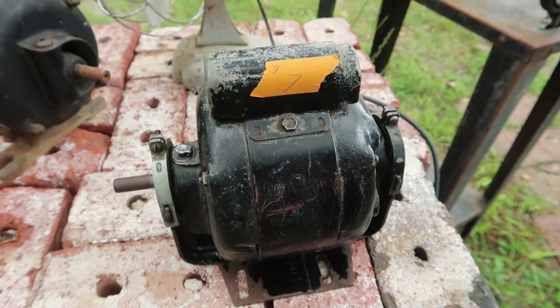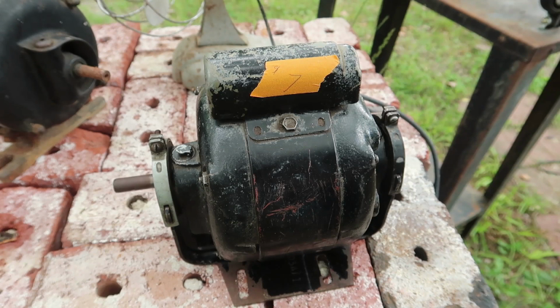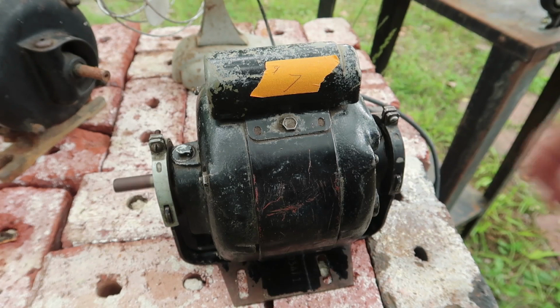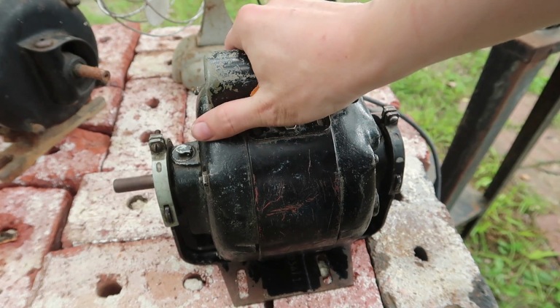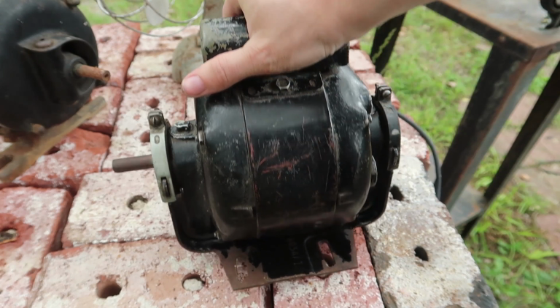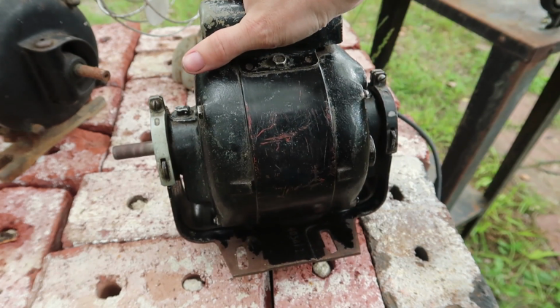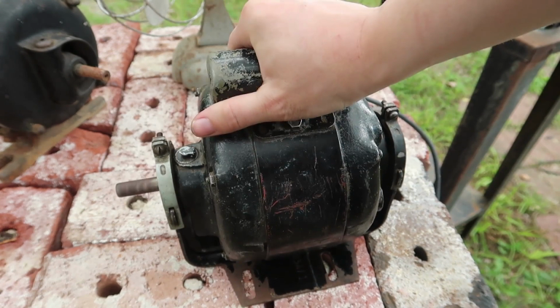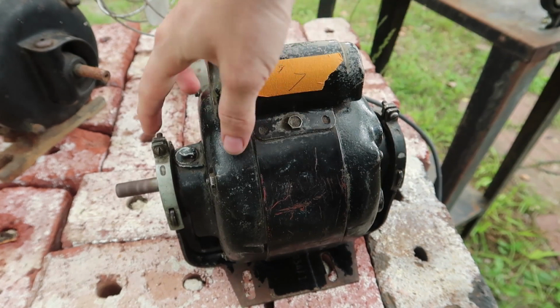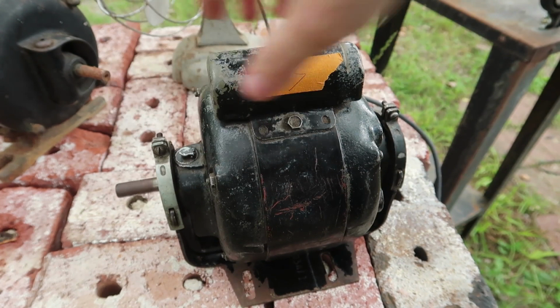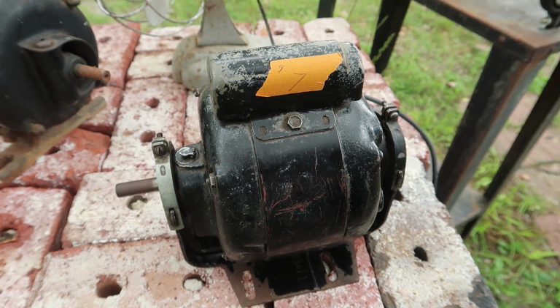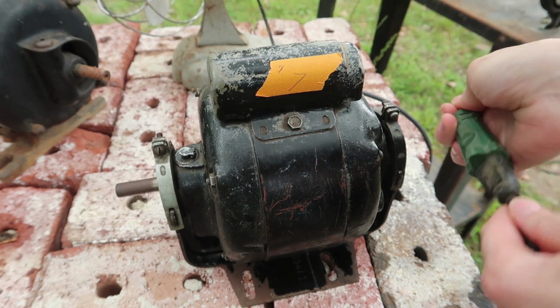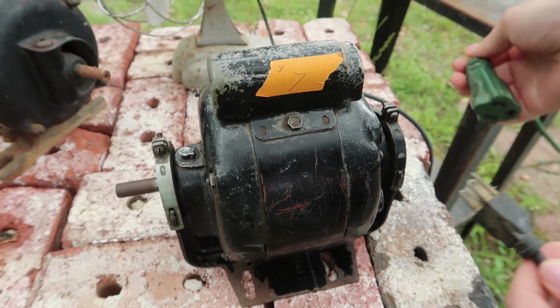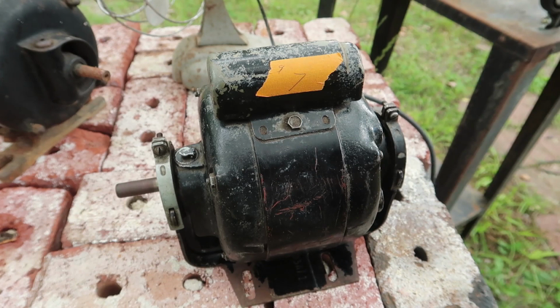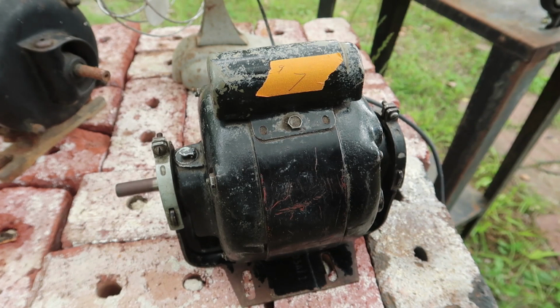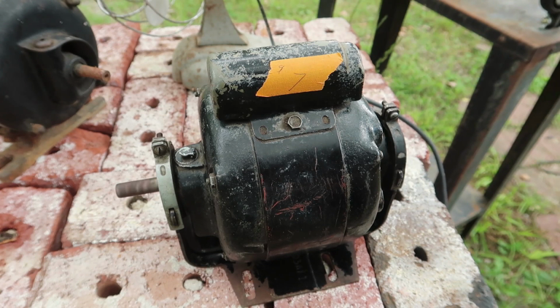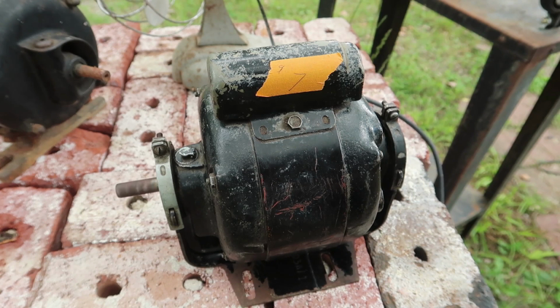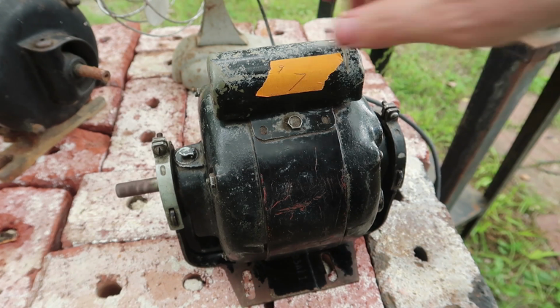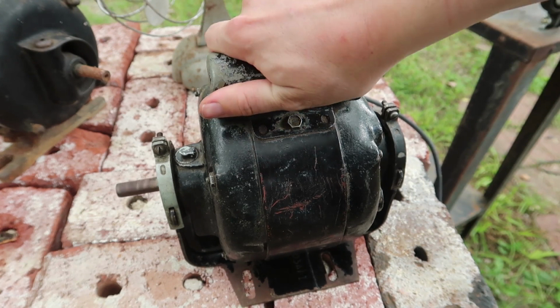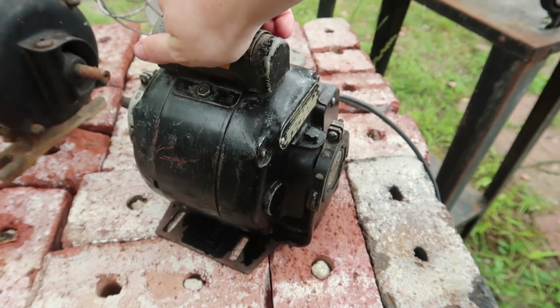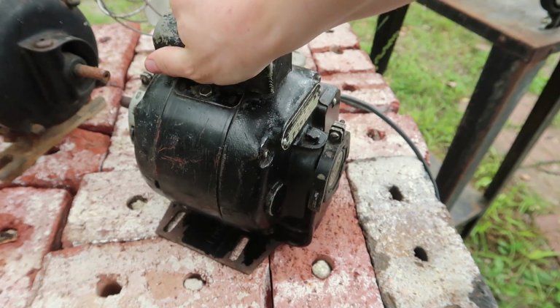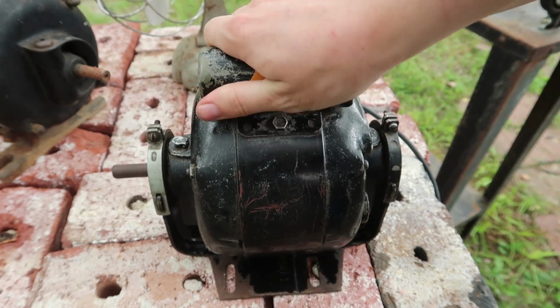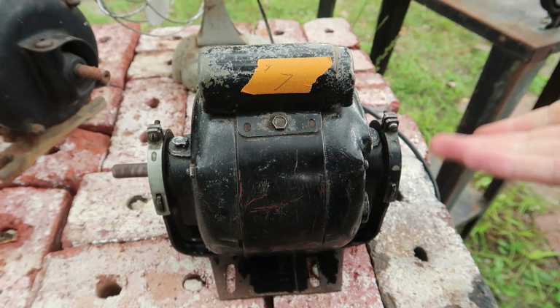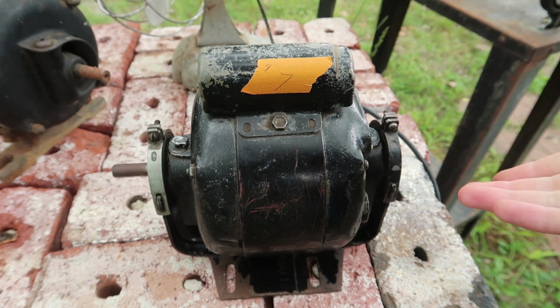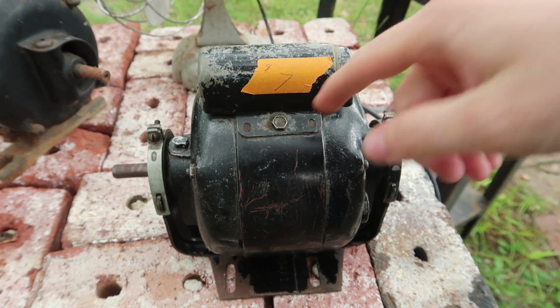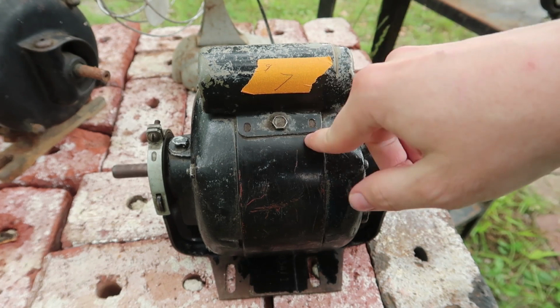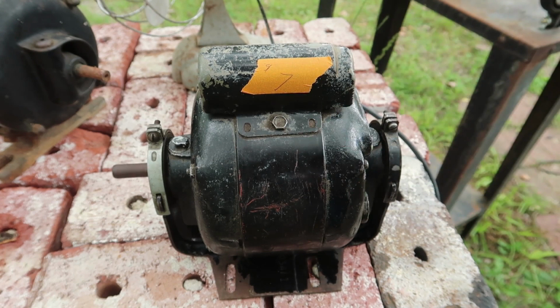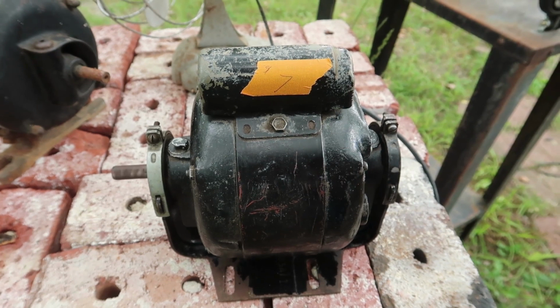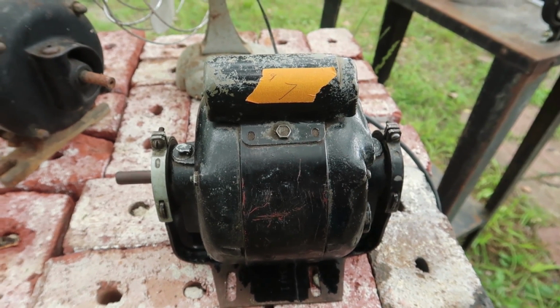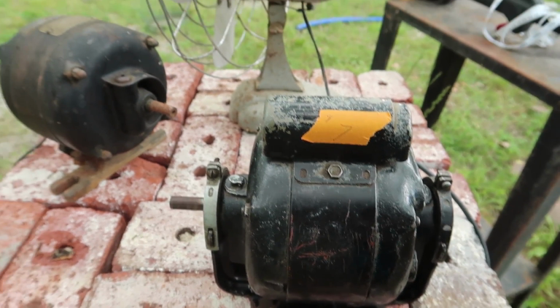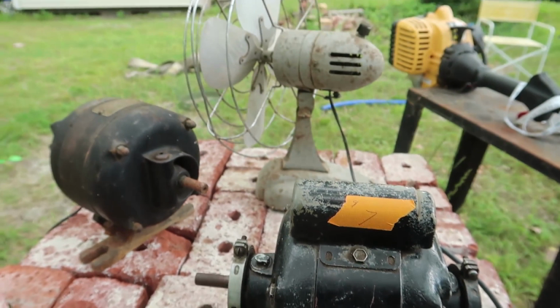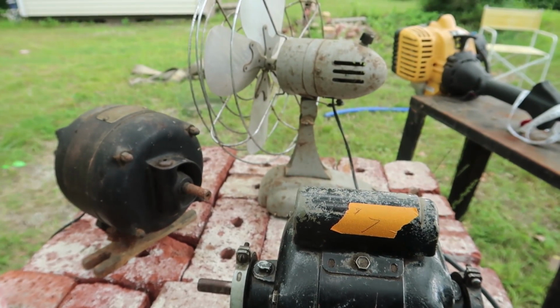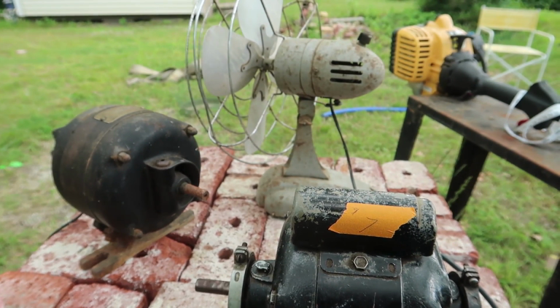Check out how quiet this motor is that I just got. And yes, it's running right now. It's so amazing. It kind of makes me think, if this could be this quiet, well, can my other motors be that quiet just with a little bit of oil?